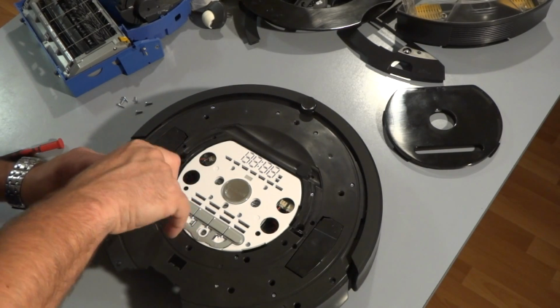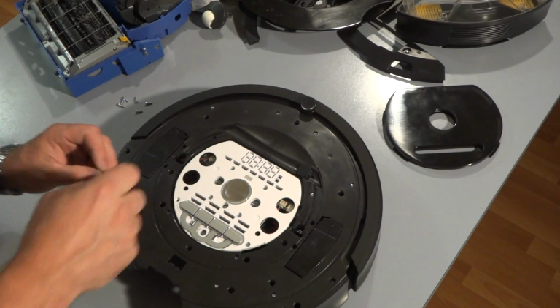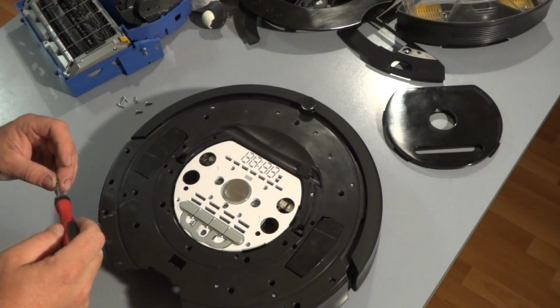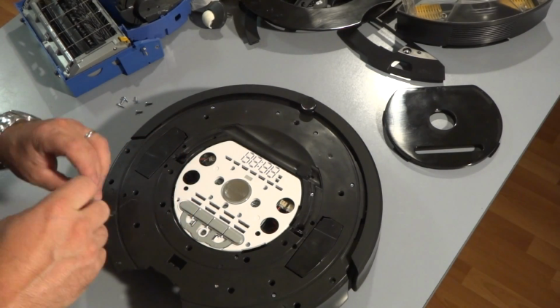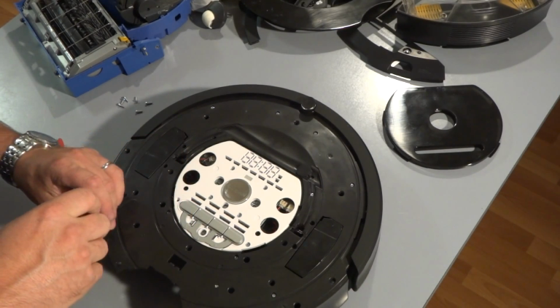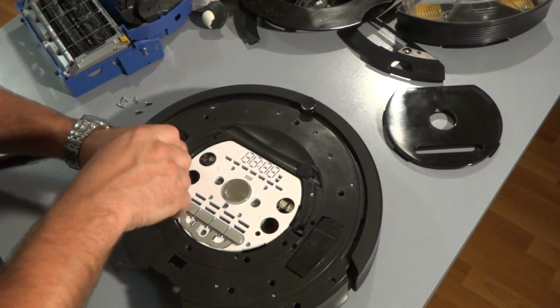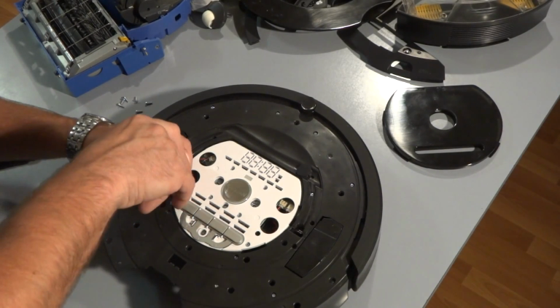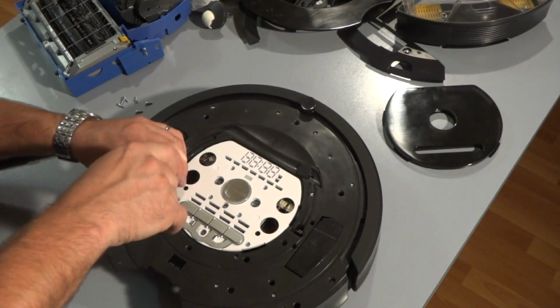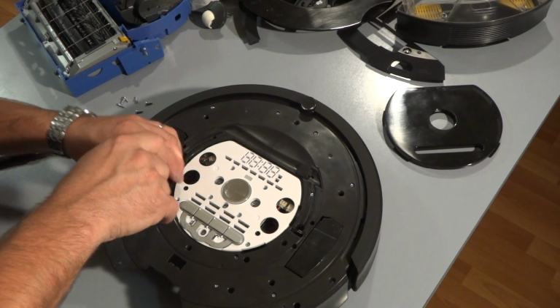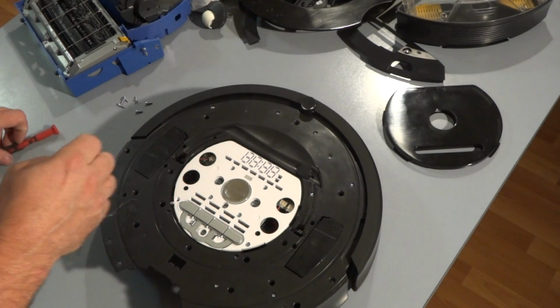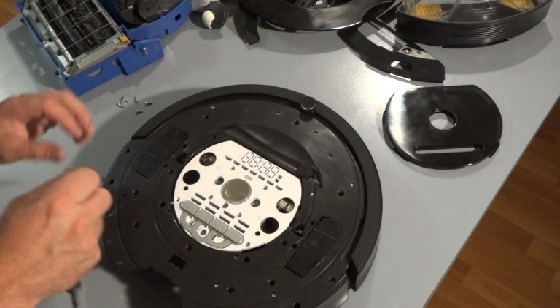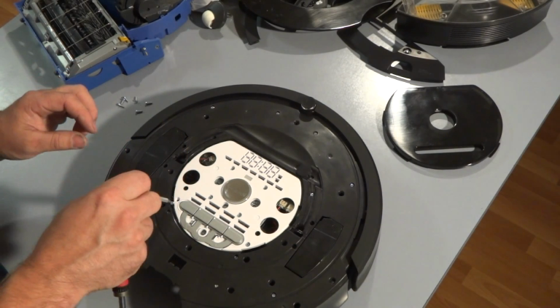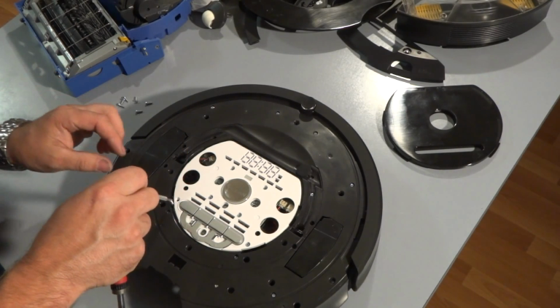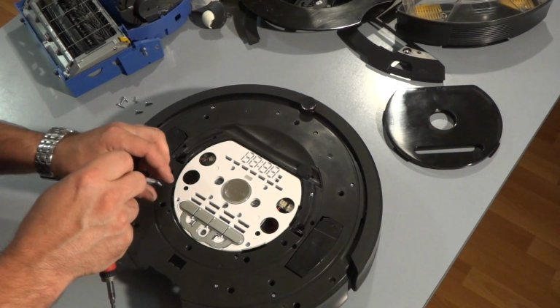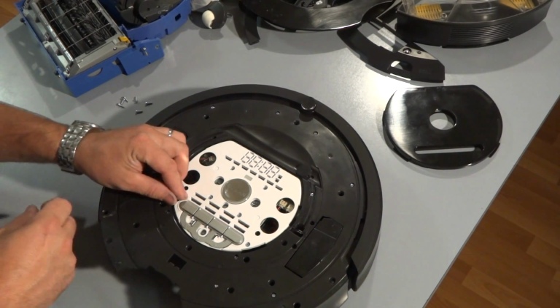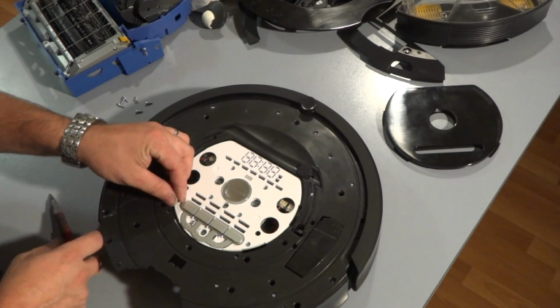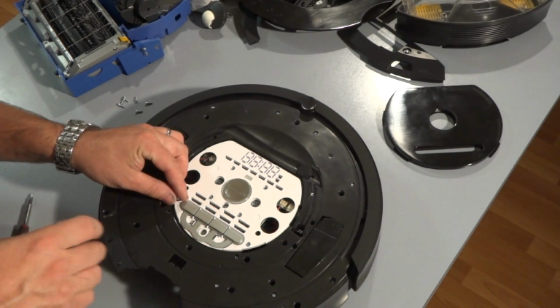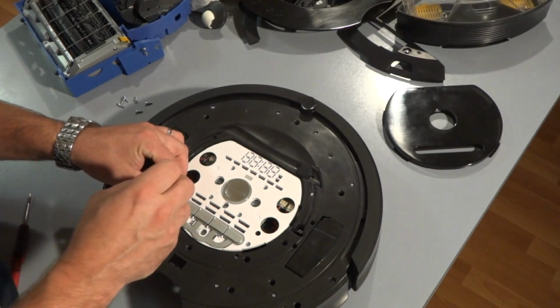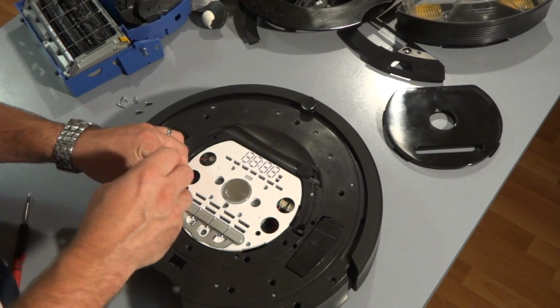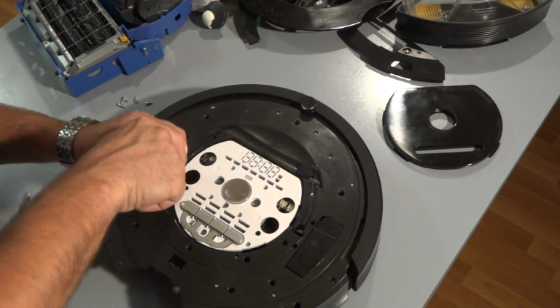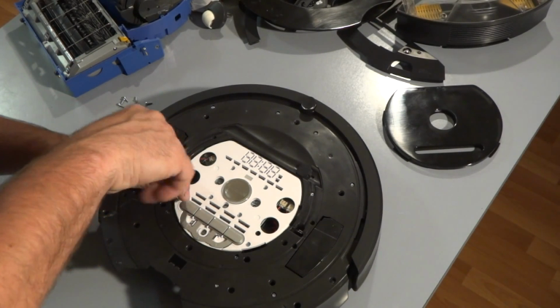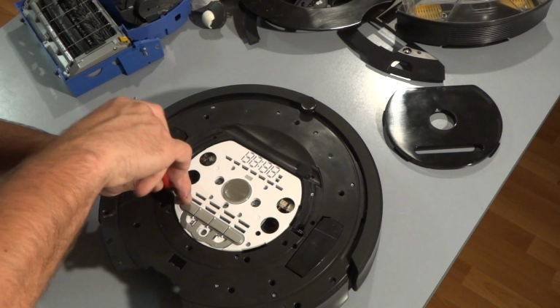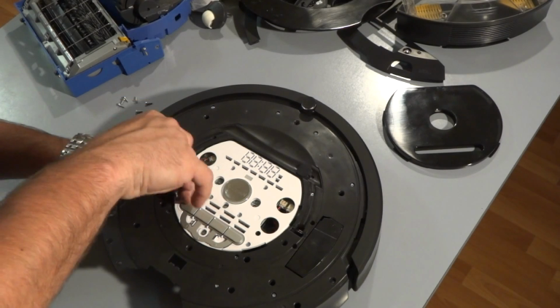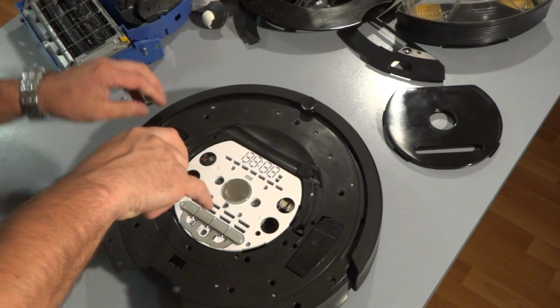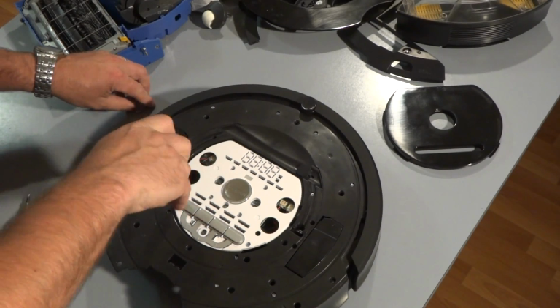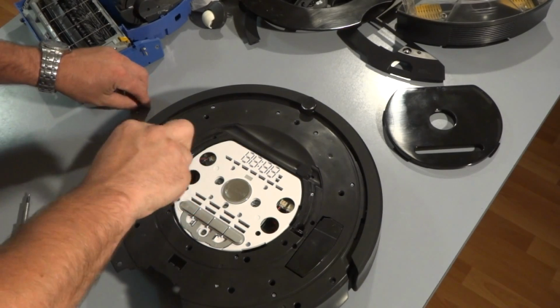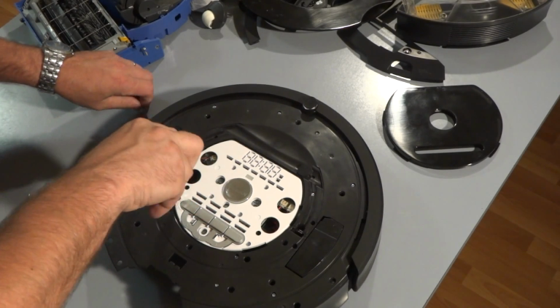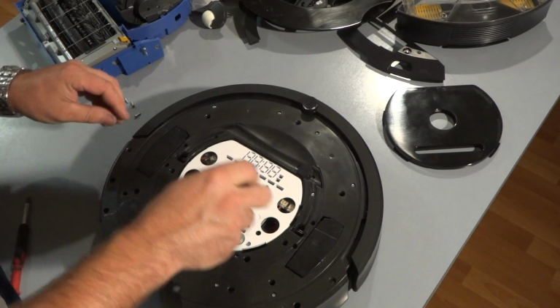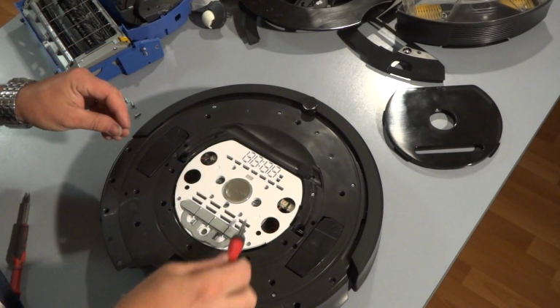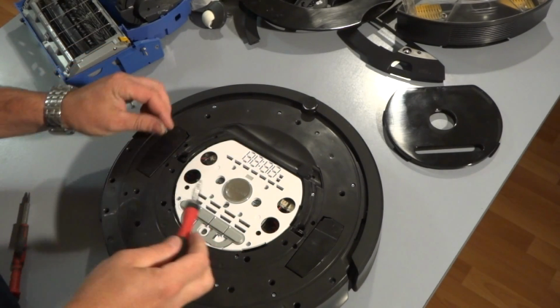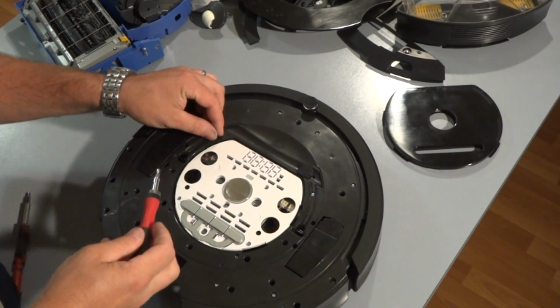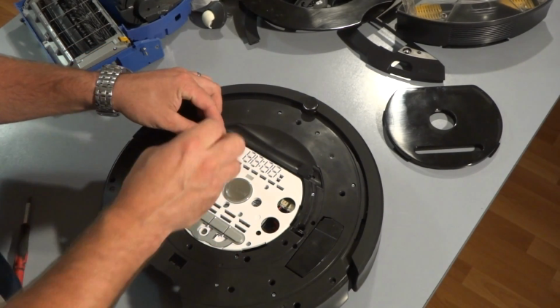I'm almost finished putting all the screws in. There are six screws that go into the keypad here, and more on the linen cover.